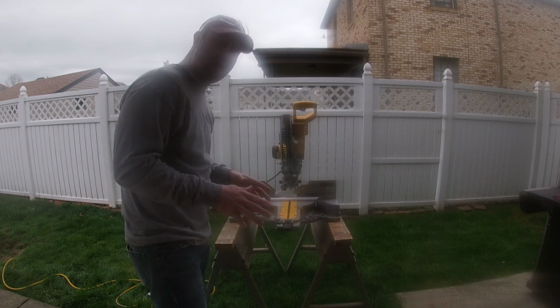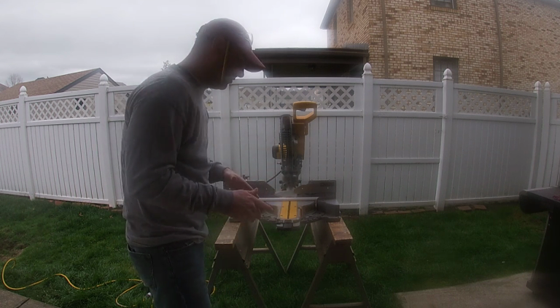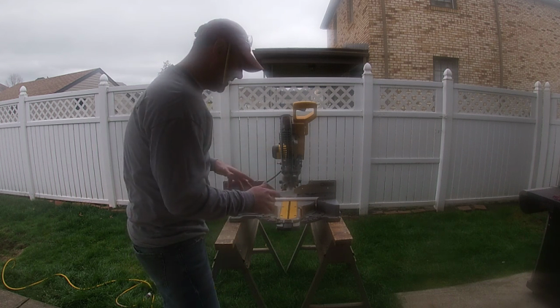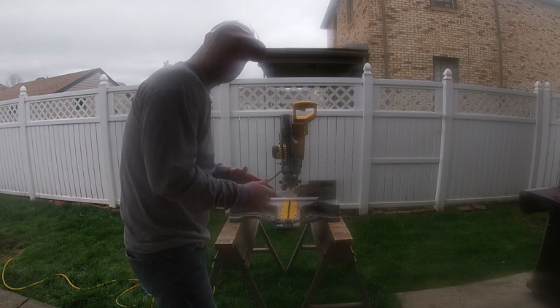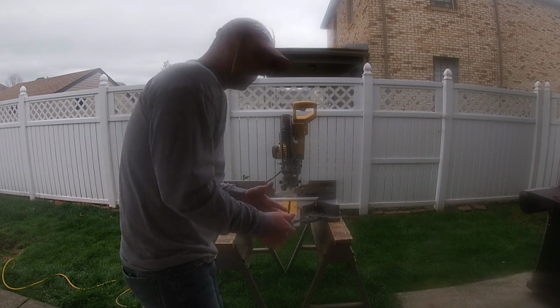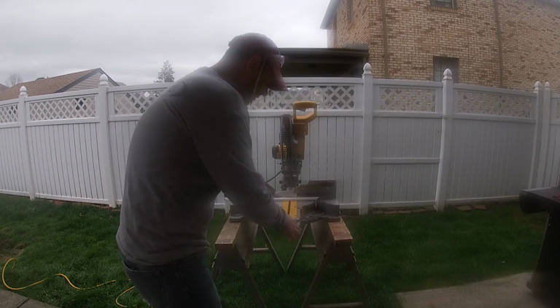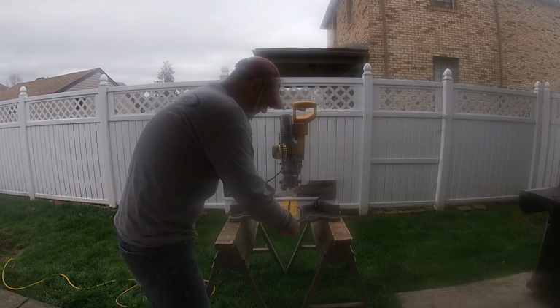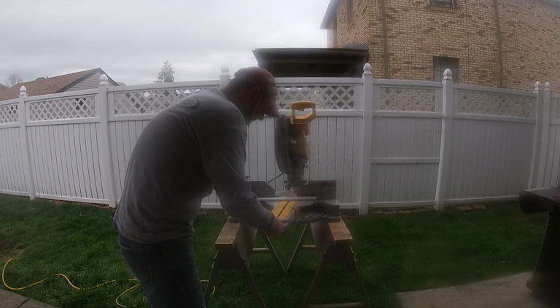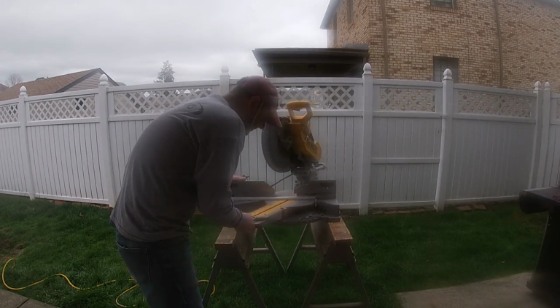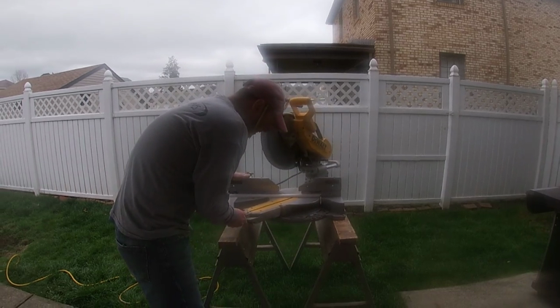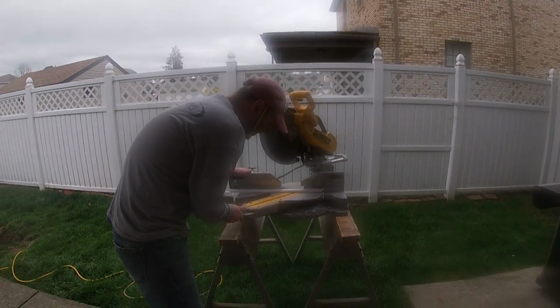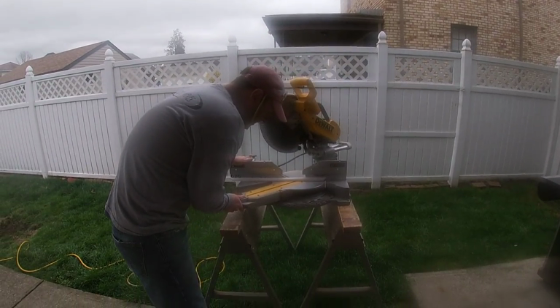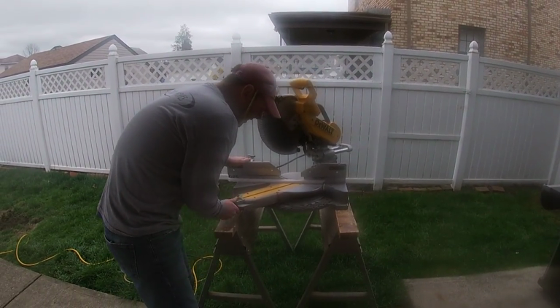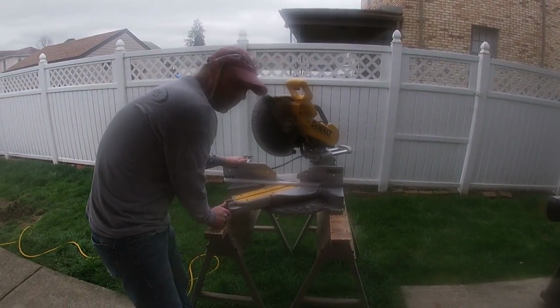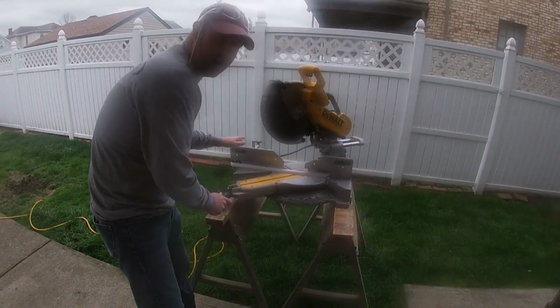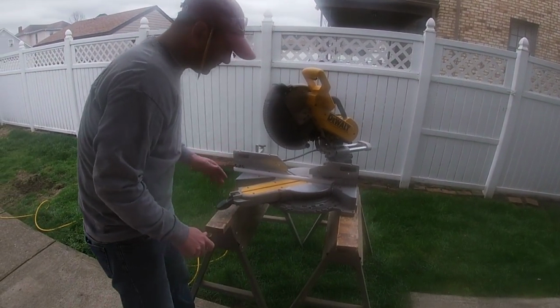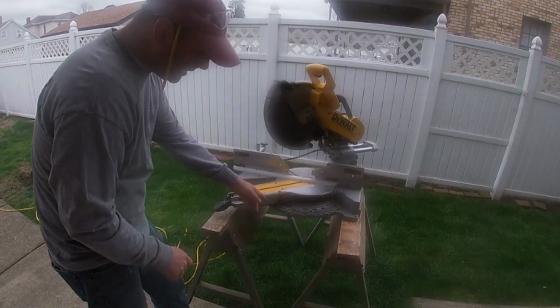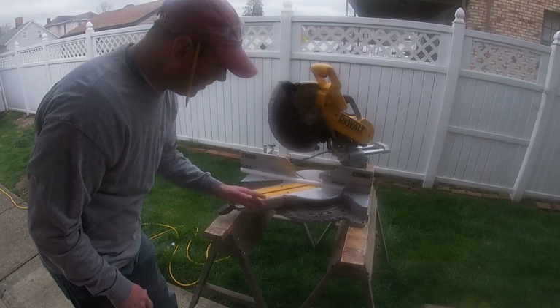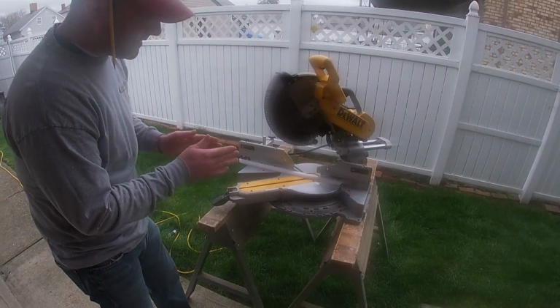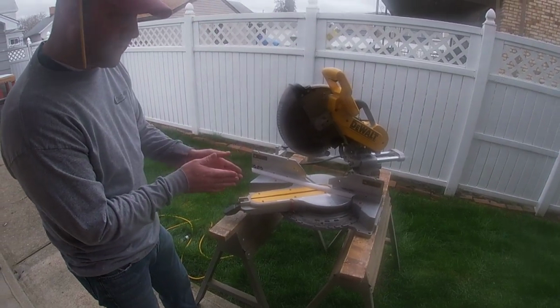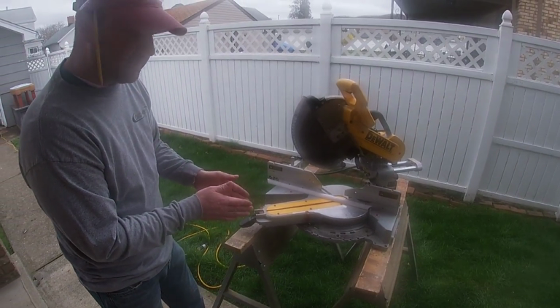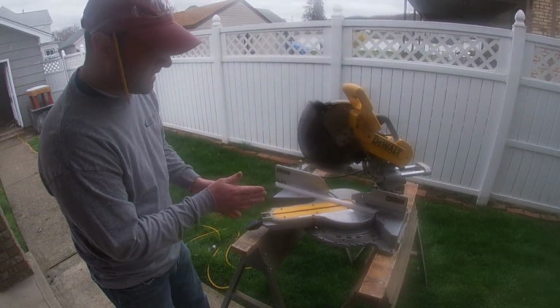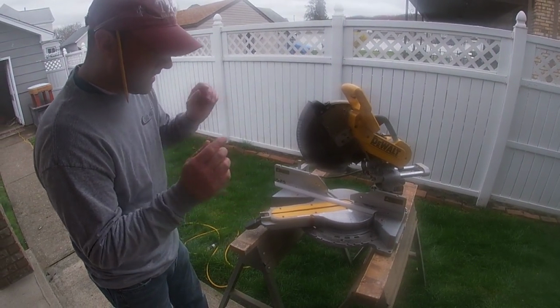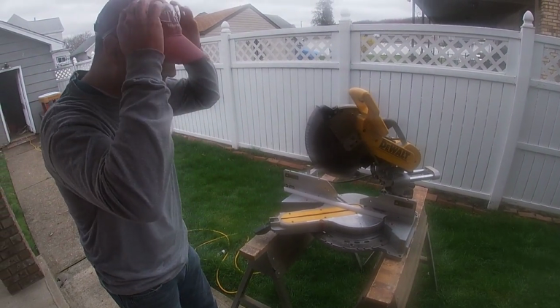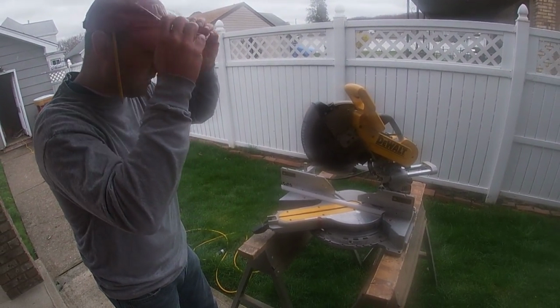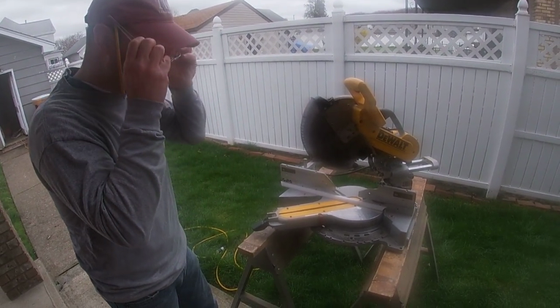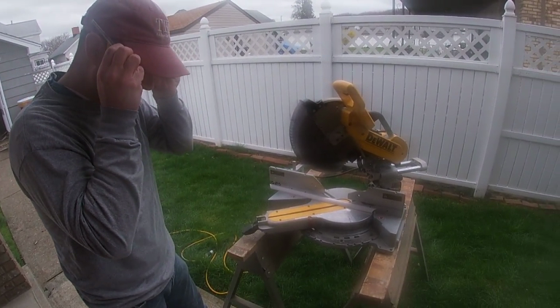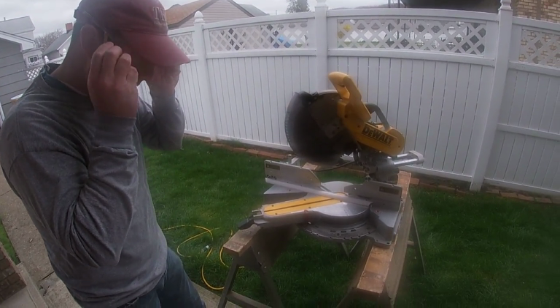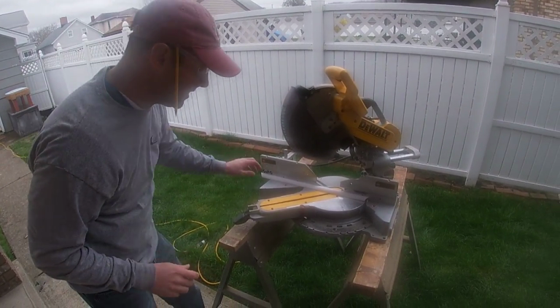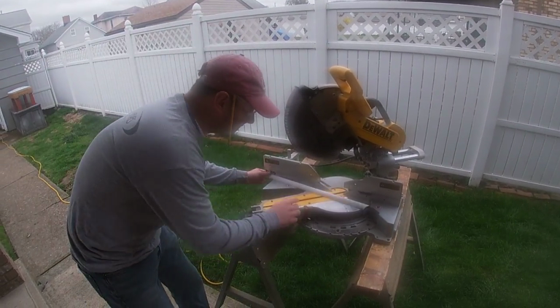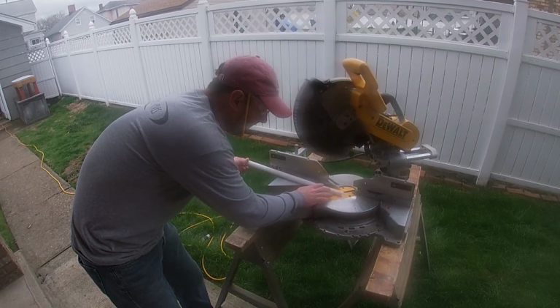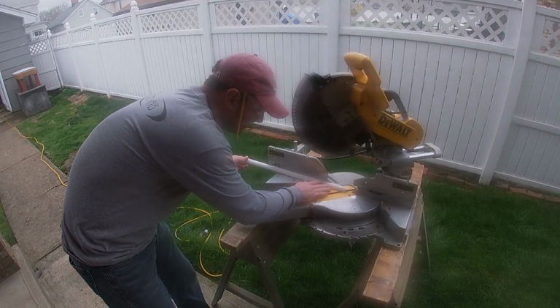Just to recap a little bit: I turn the saw on 45 degrees to the left and I lock it down. Now that 45-degree cut is where I want to start. Make sure you've got your safety glasses on.